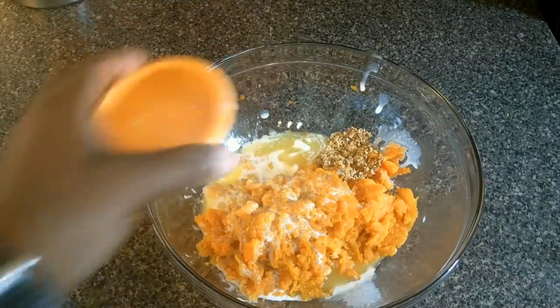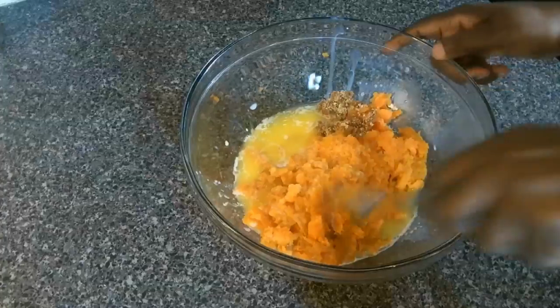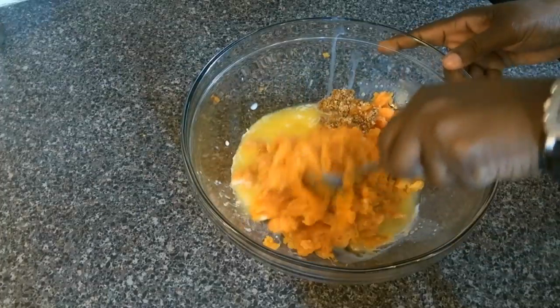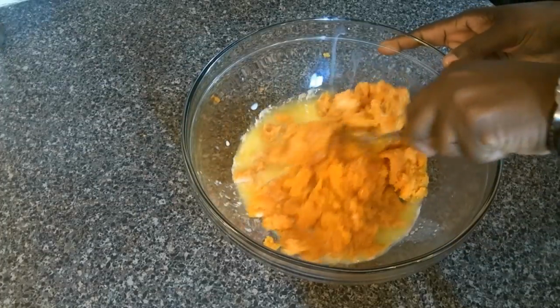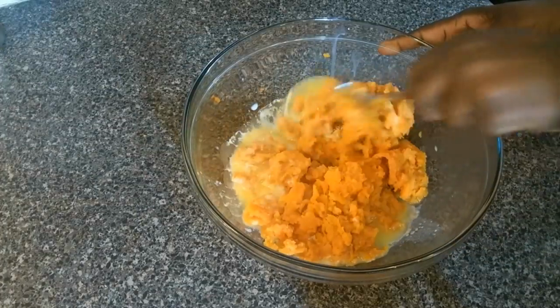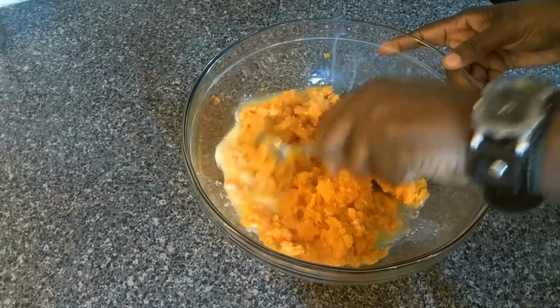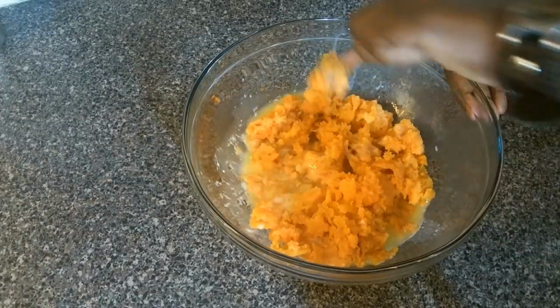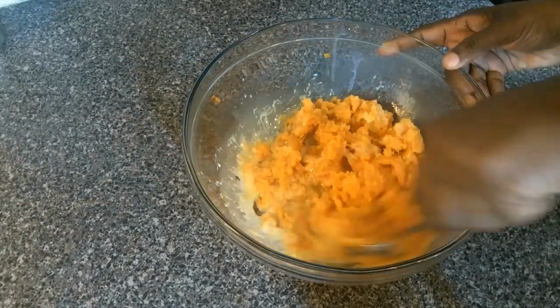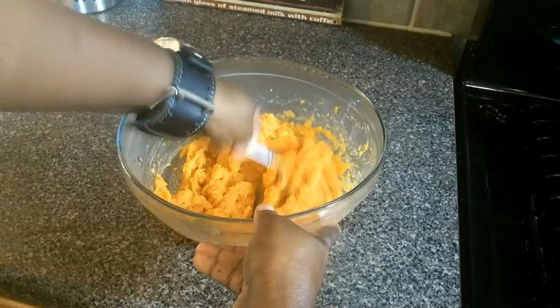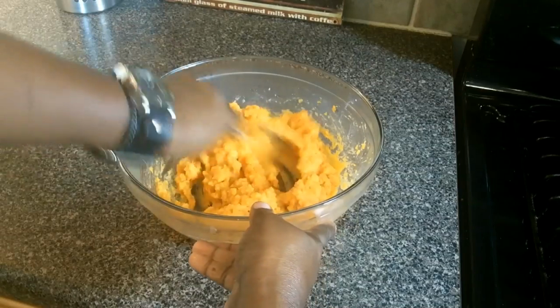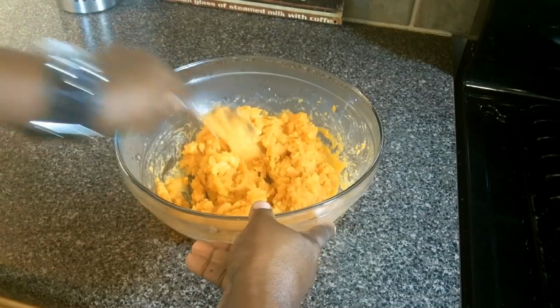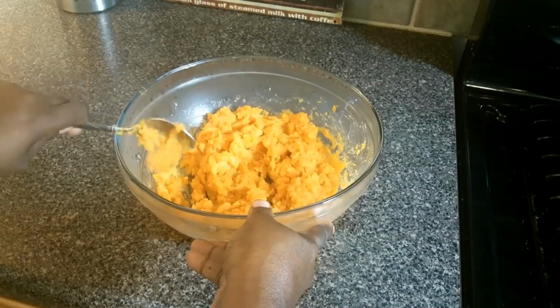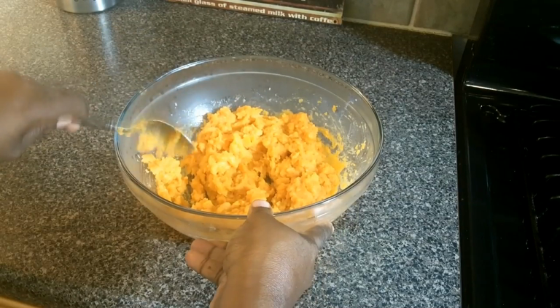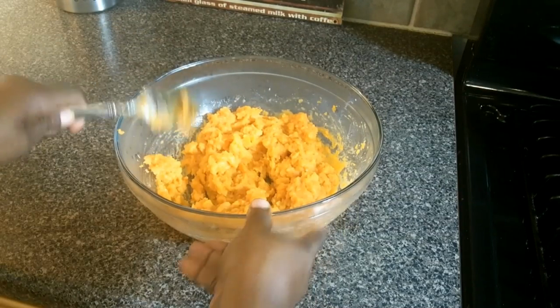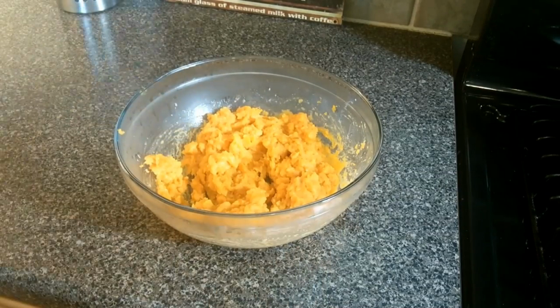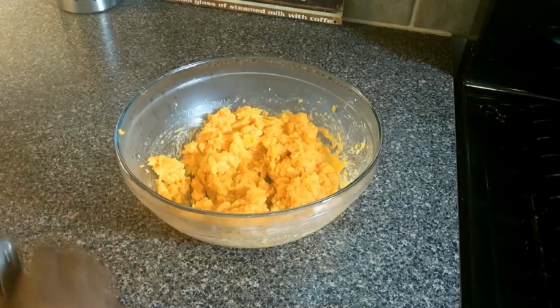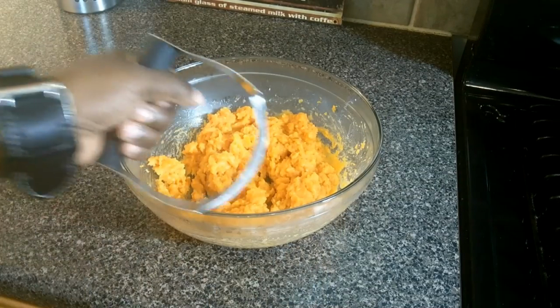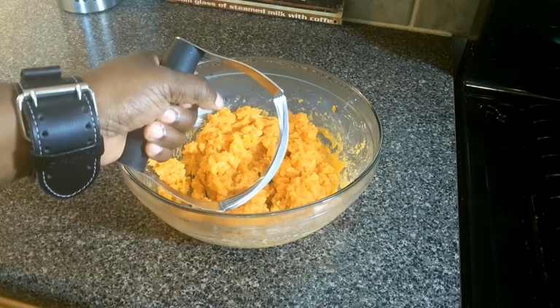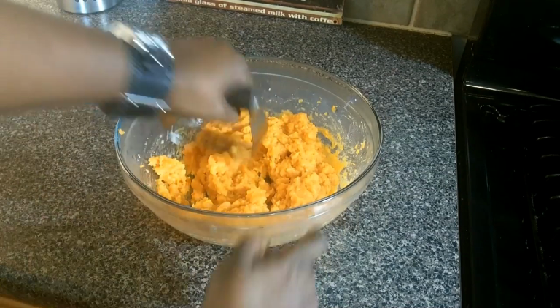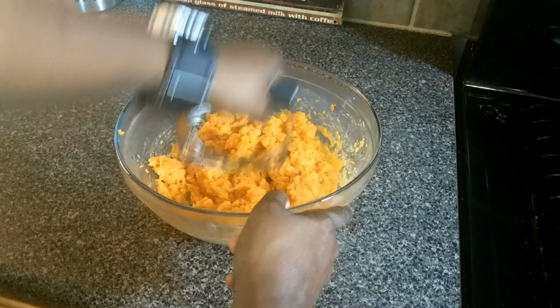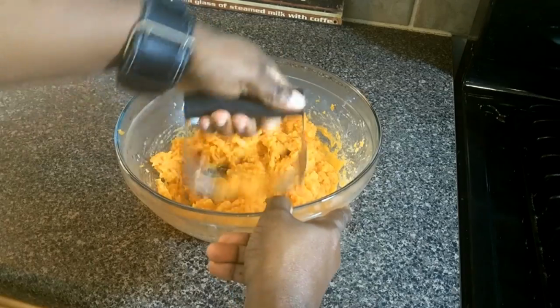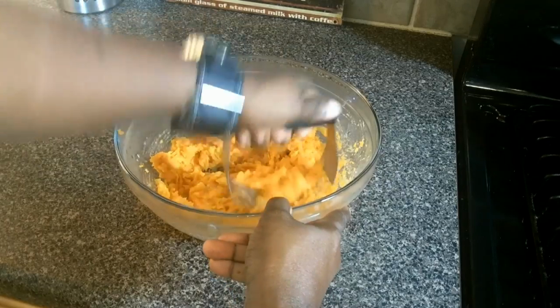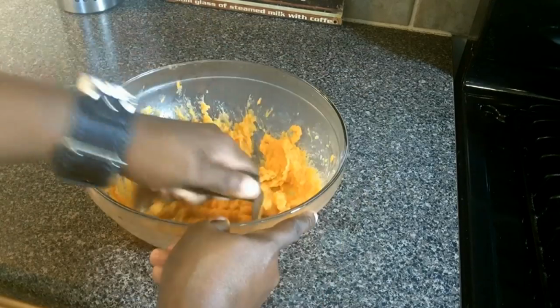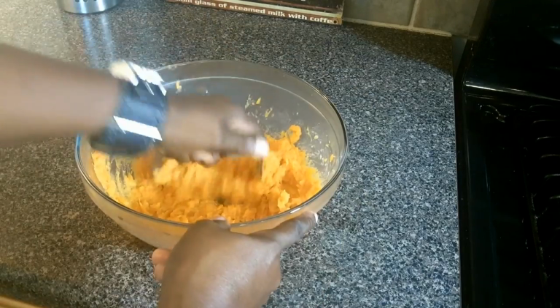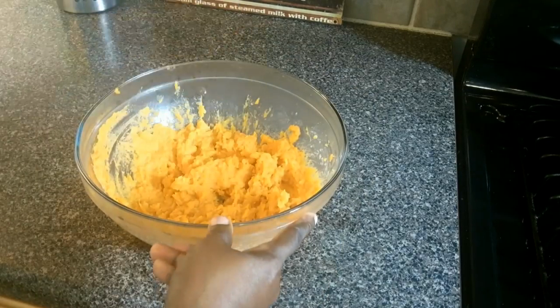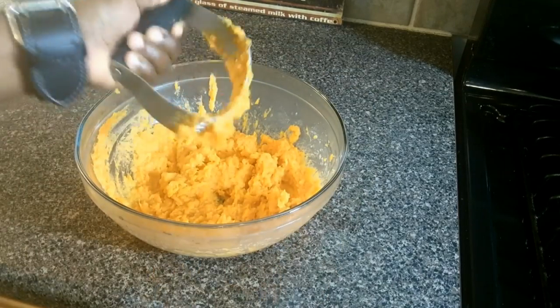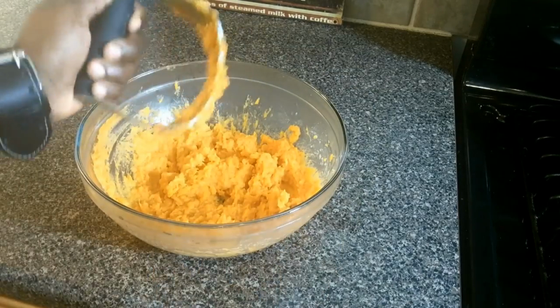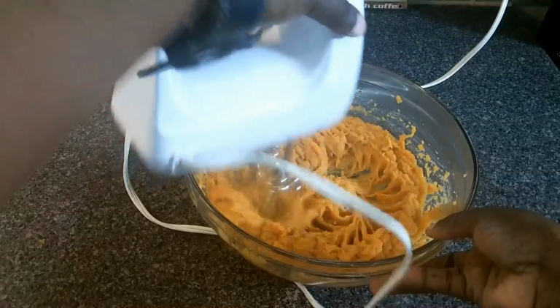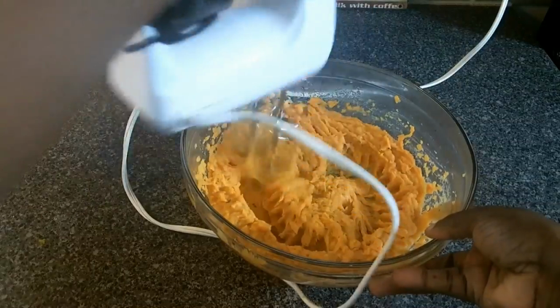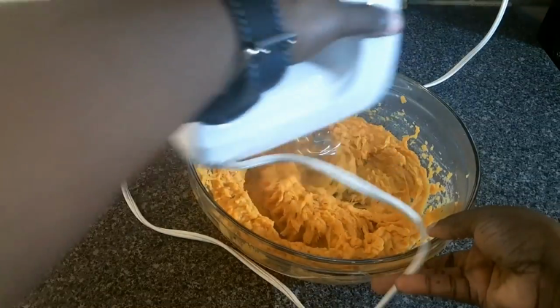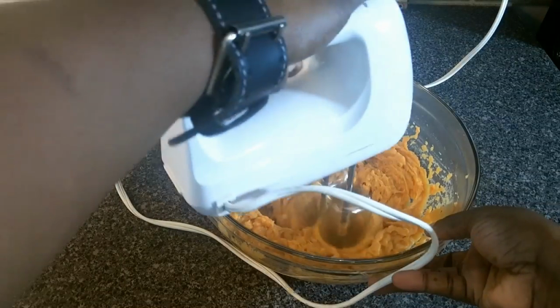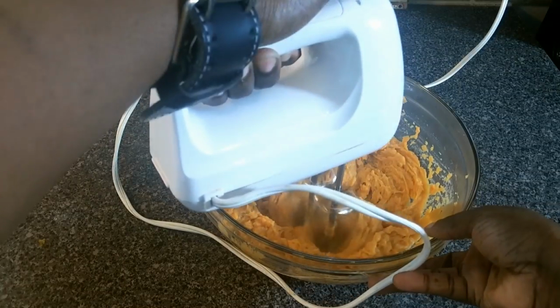We're going to give this a stir to get everything going and then move to a pastry cutter. I like using a pastry cutter more than a potato masher because I like the grip. For an extra smooth texture, use an electric hand mixer. That's about it.